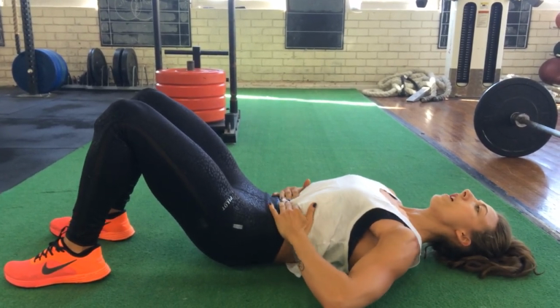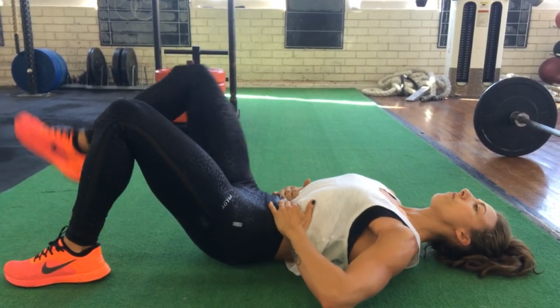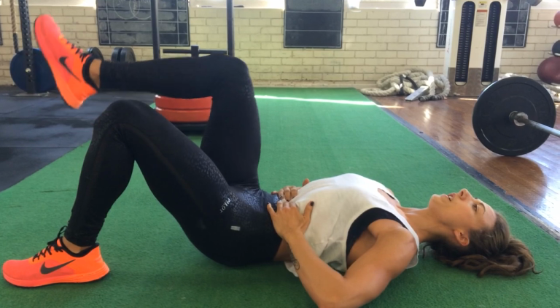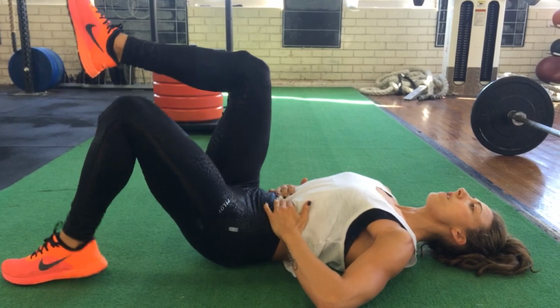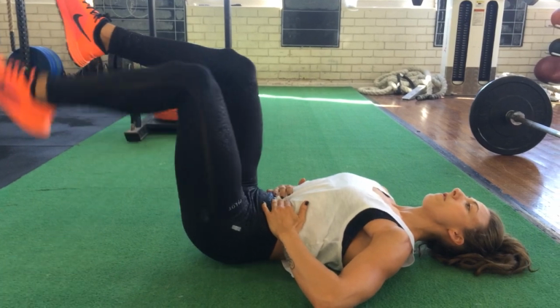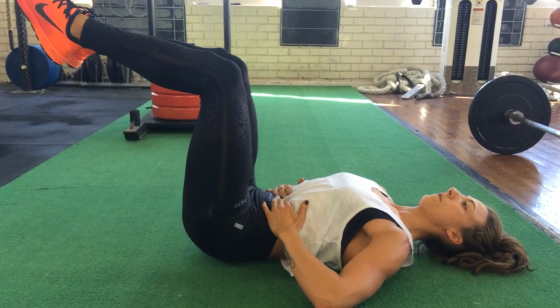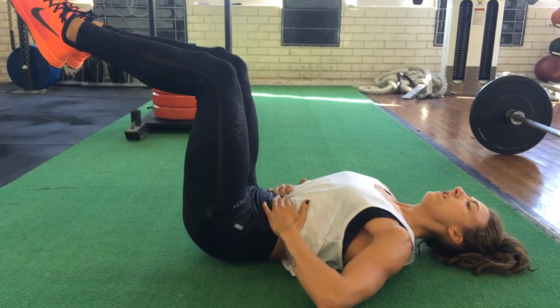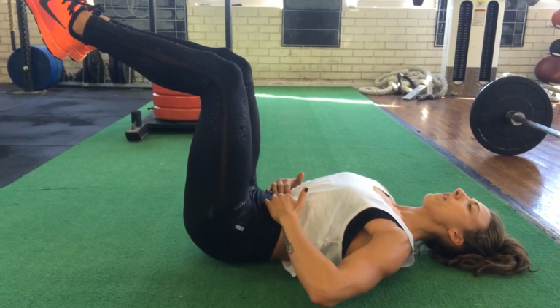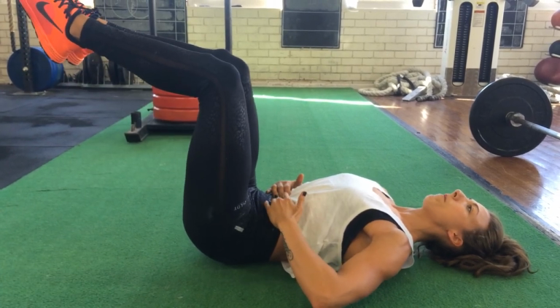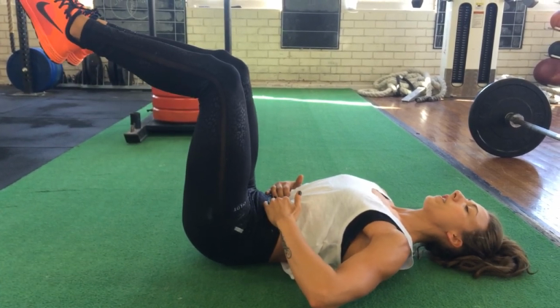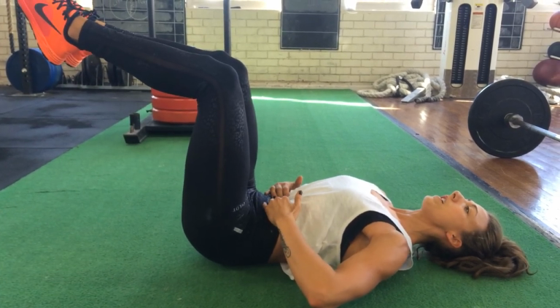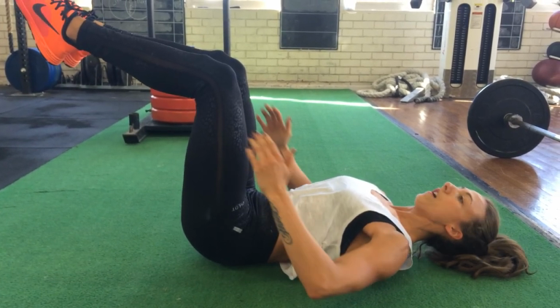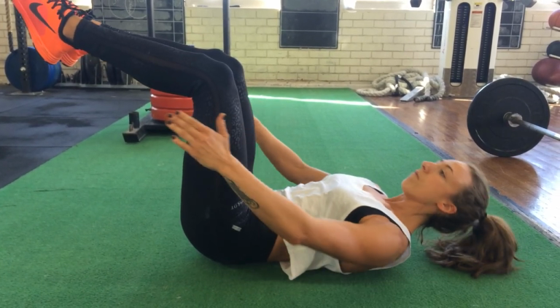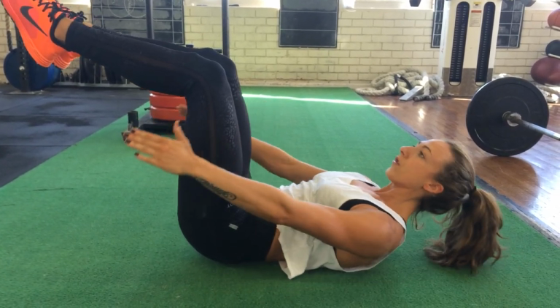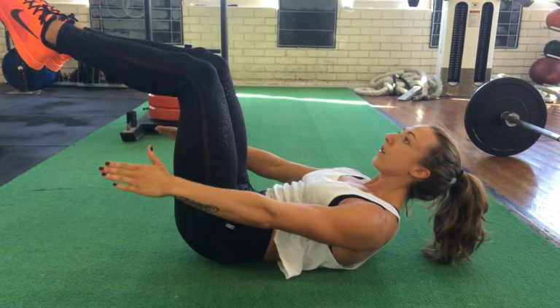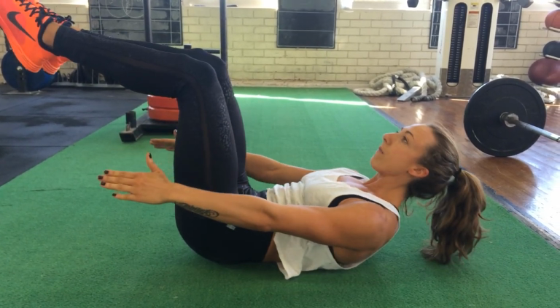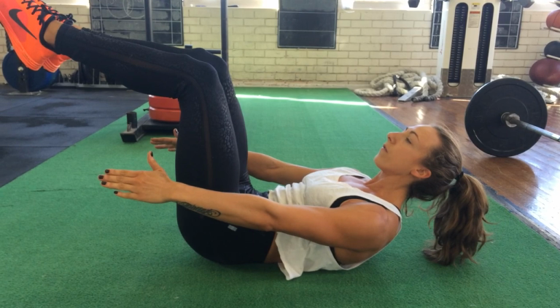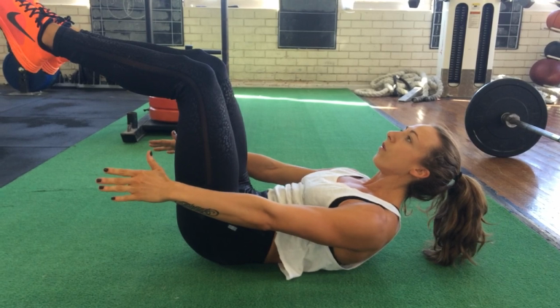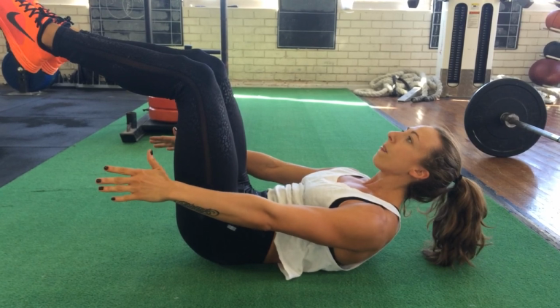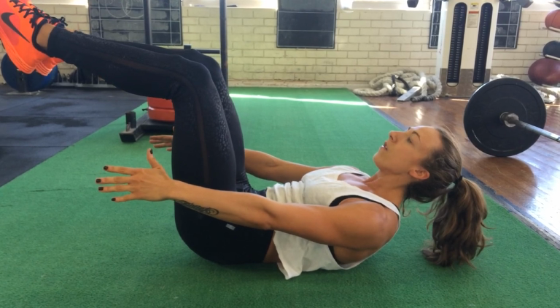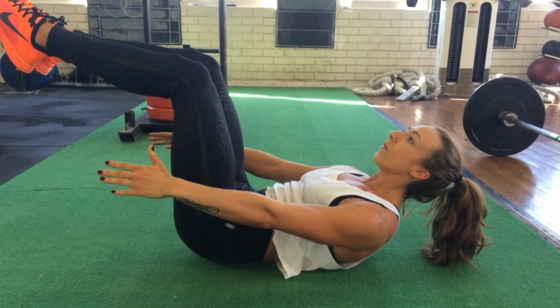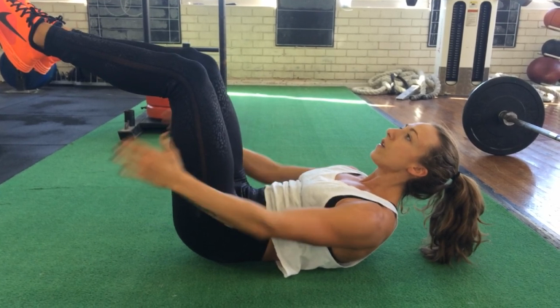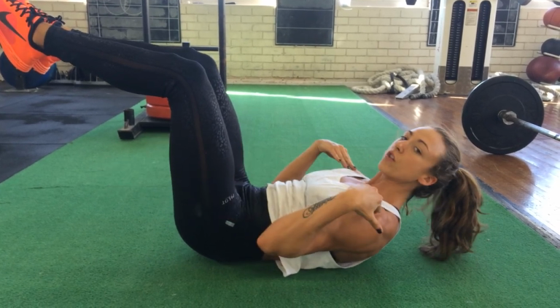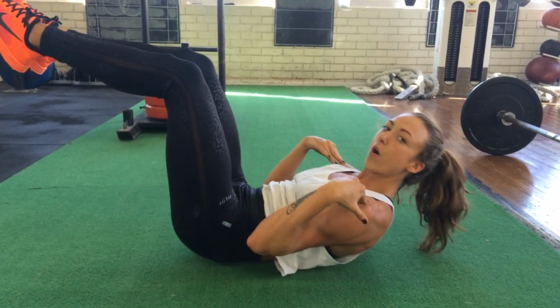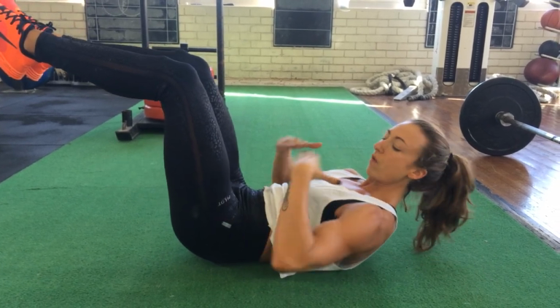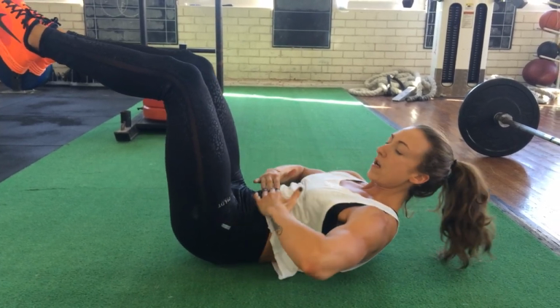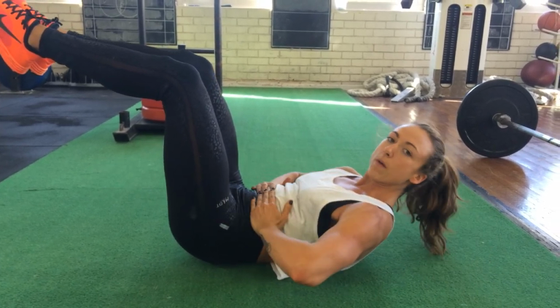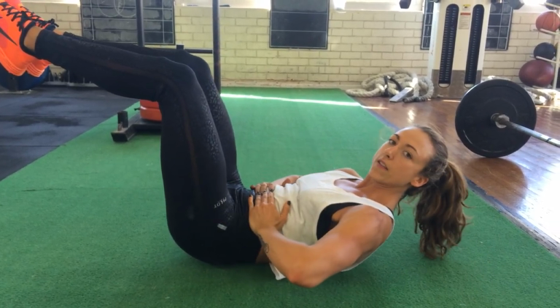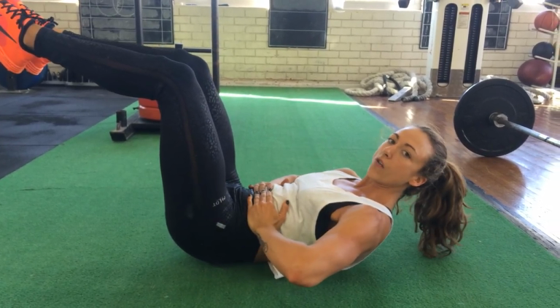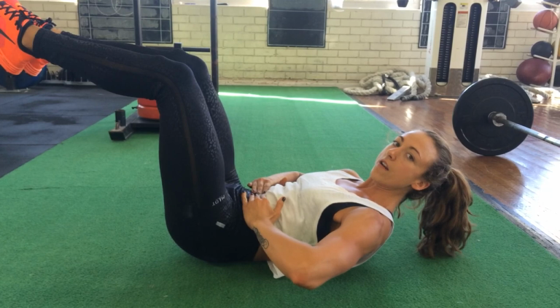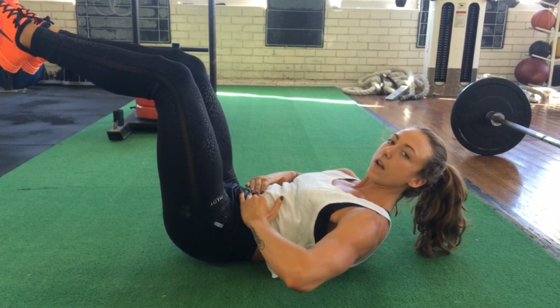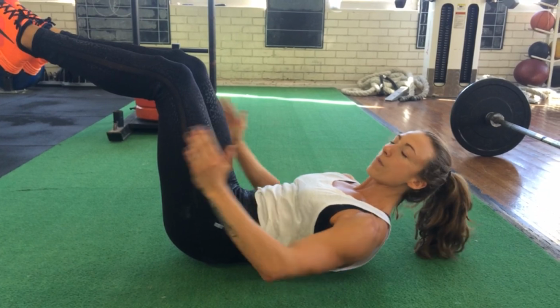From there, you're going to bring your knees up, keeping that belly button sucked in, and then bring the shoulders up off the floor. From here, you want to make sure your shoulders are raised, your belly button's down, creating that nice, flat stomach.